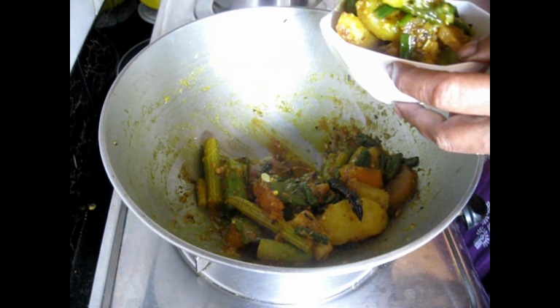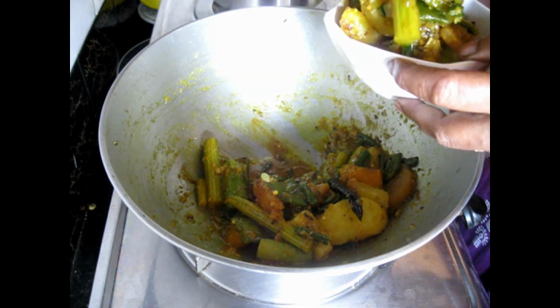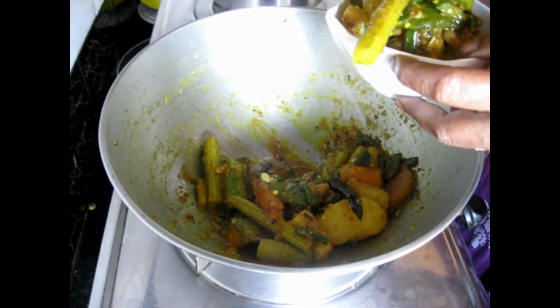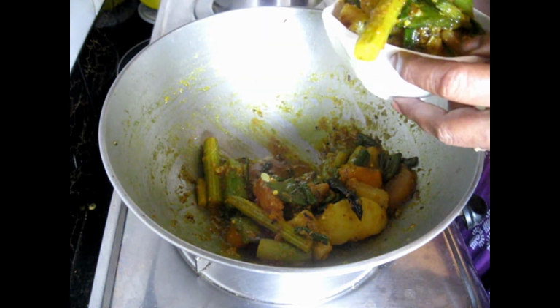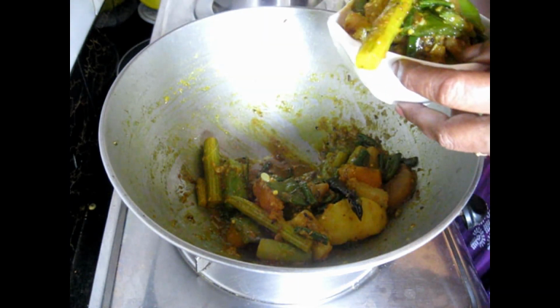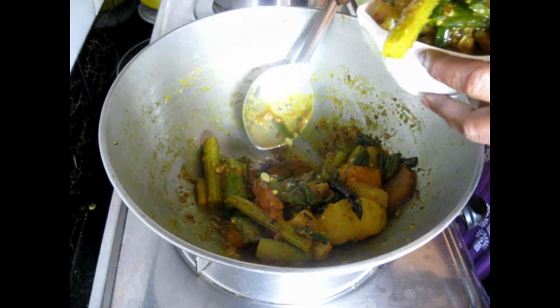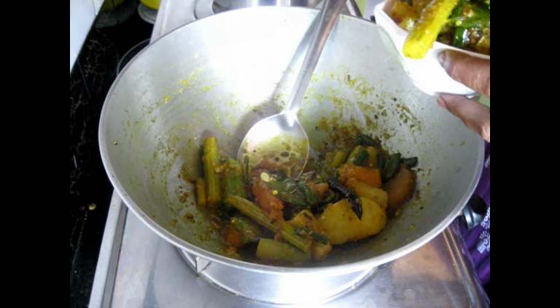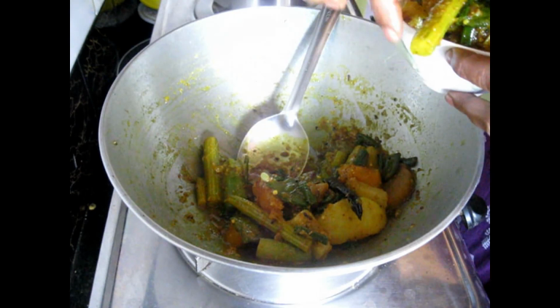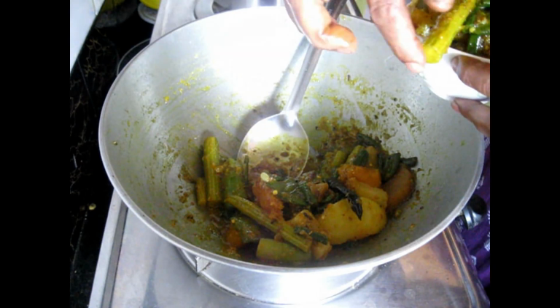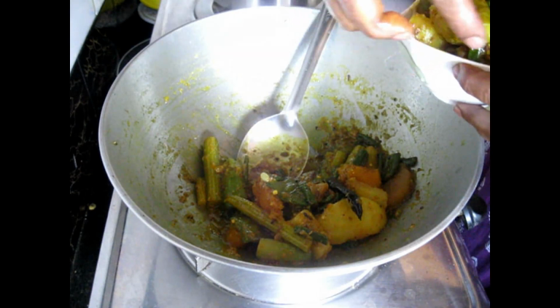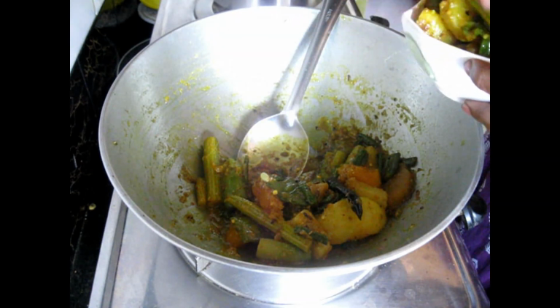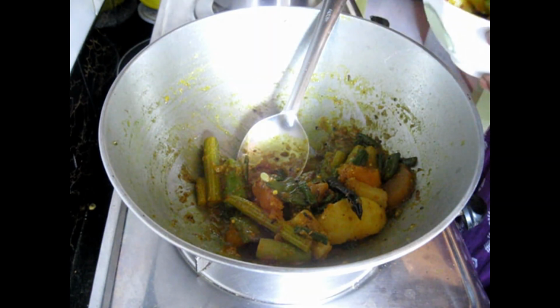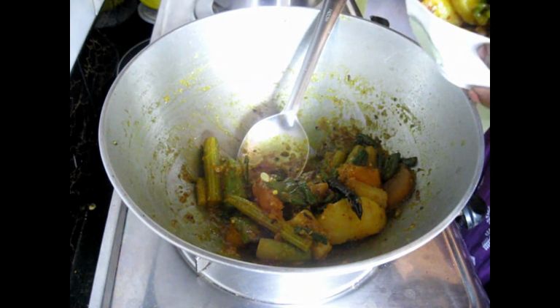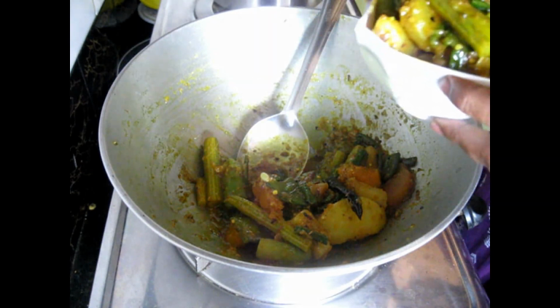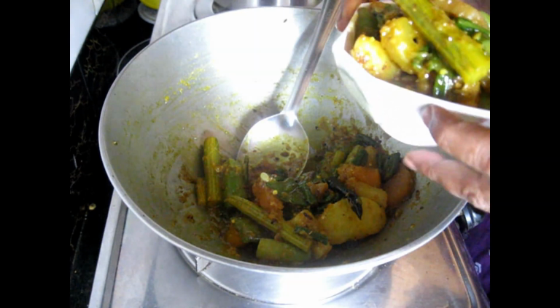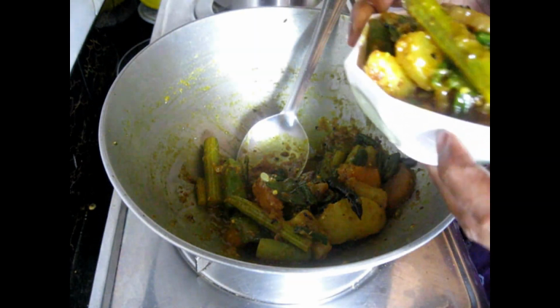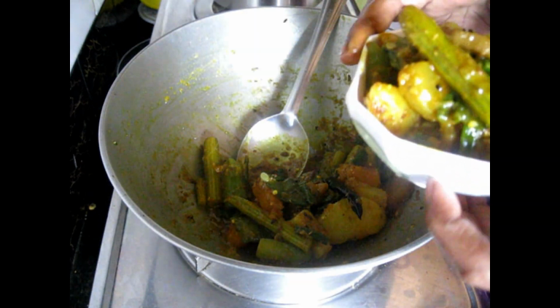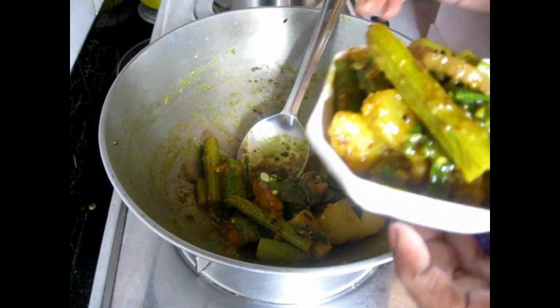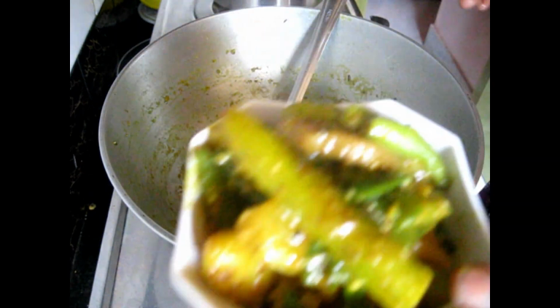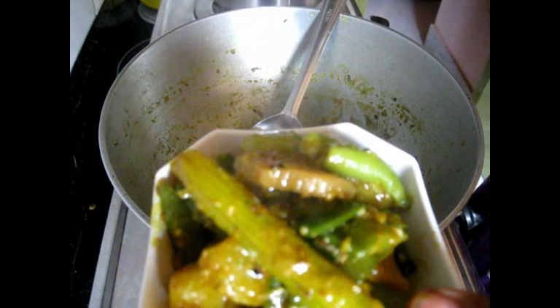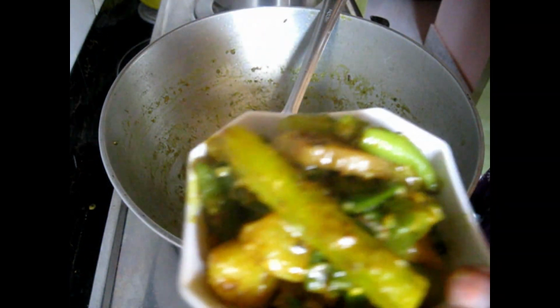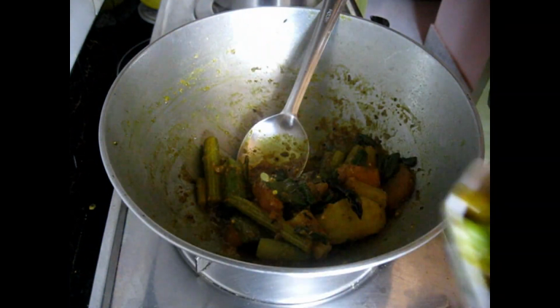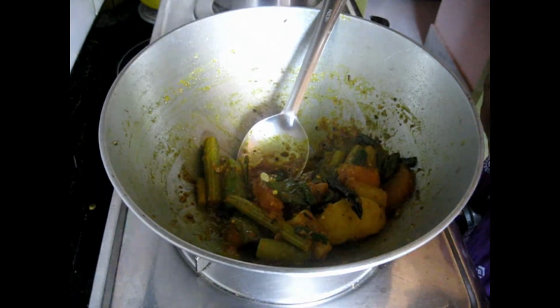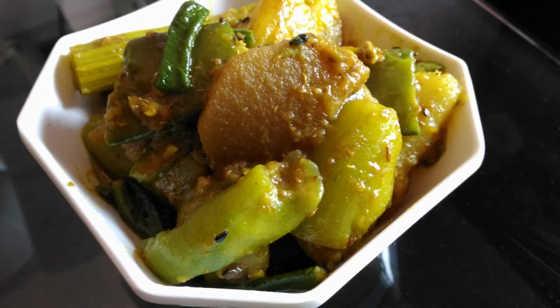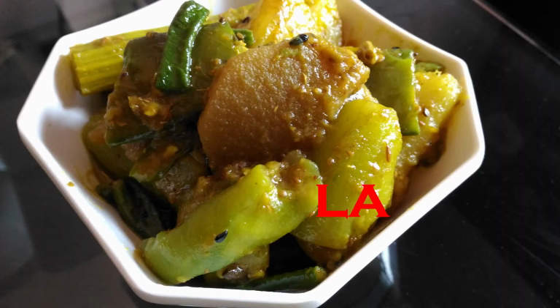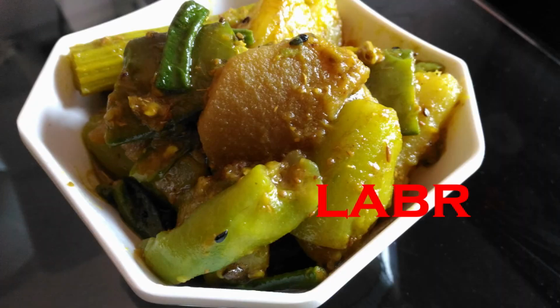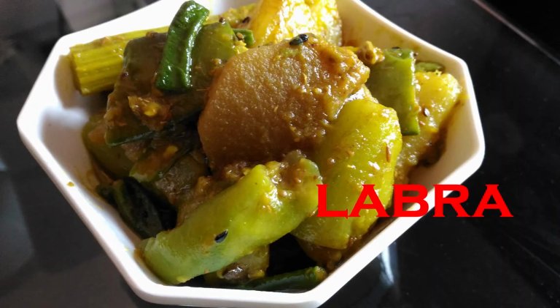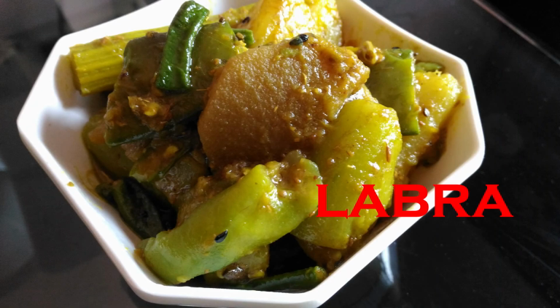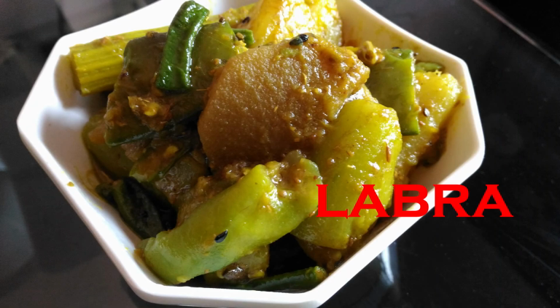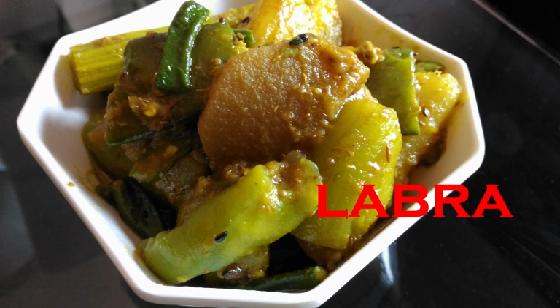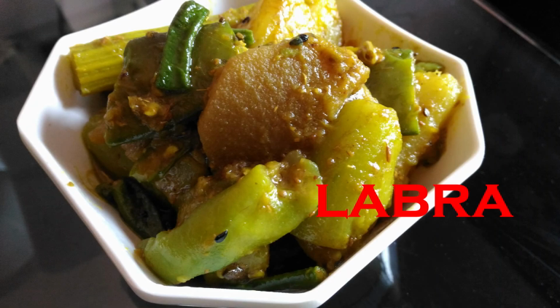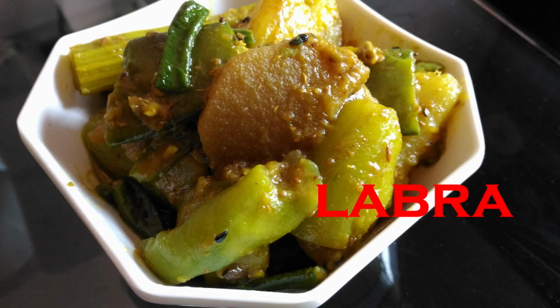Take it out in a serving bowl. Please do try it at home. I hope your family will like it — please let me know in the comment section how you liked it. Our labra taulkari is done!